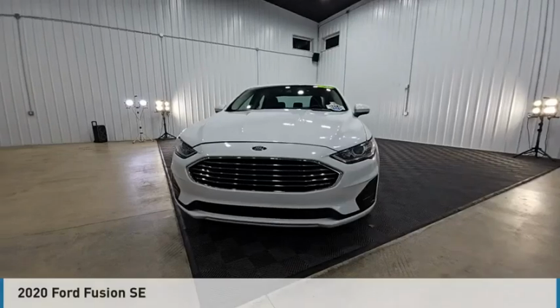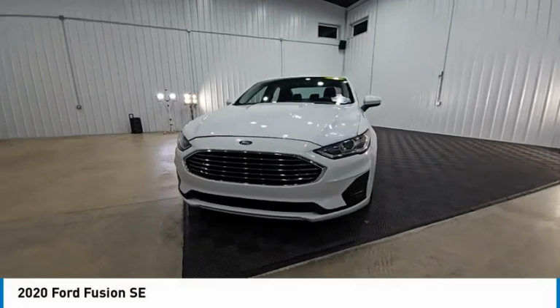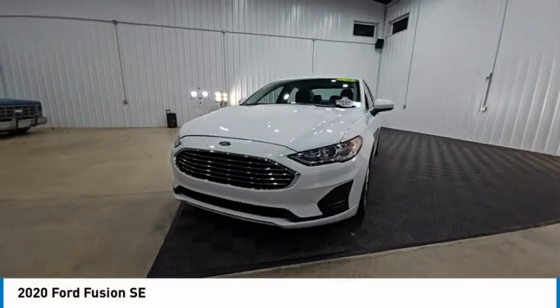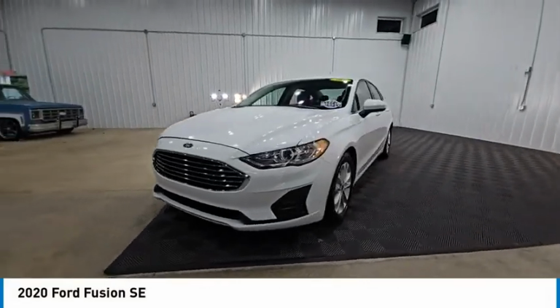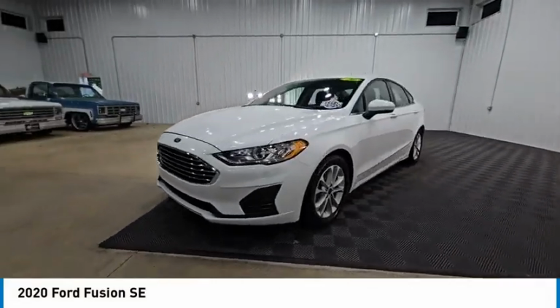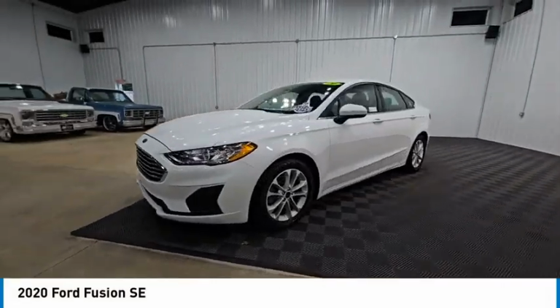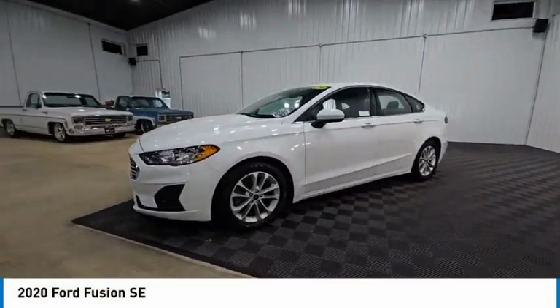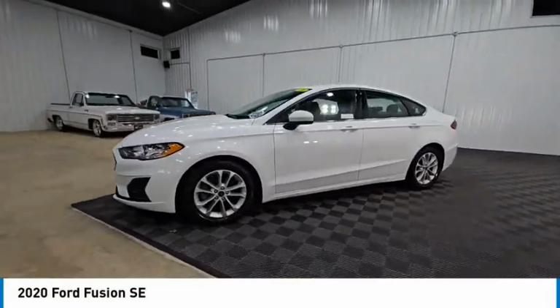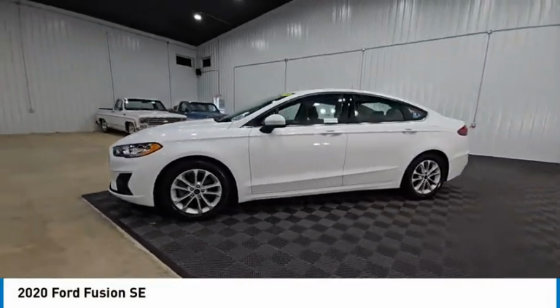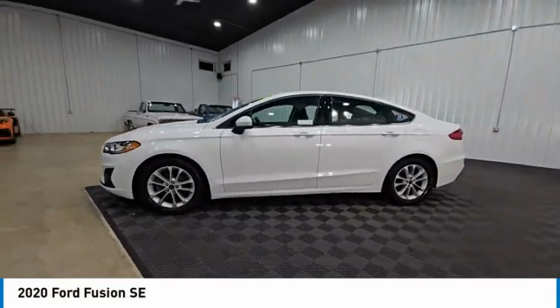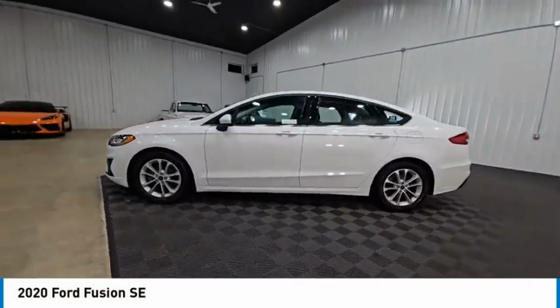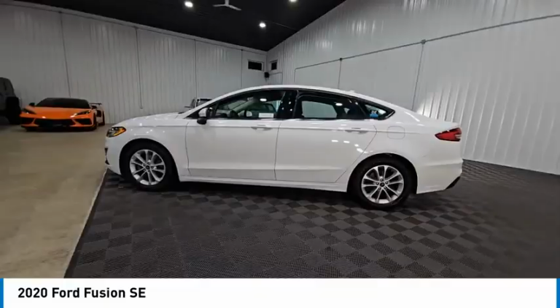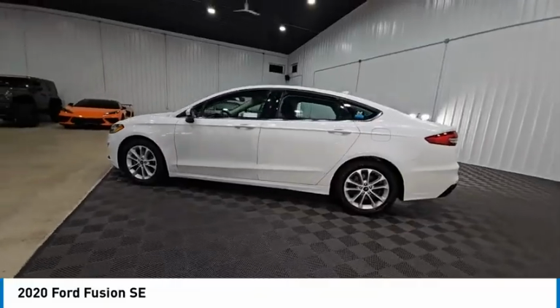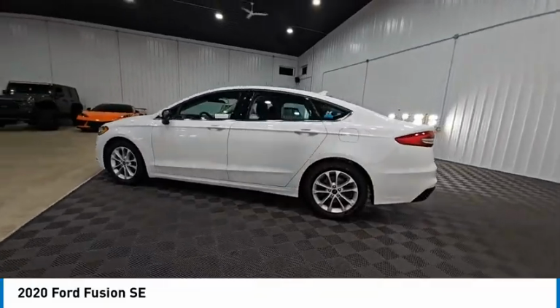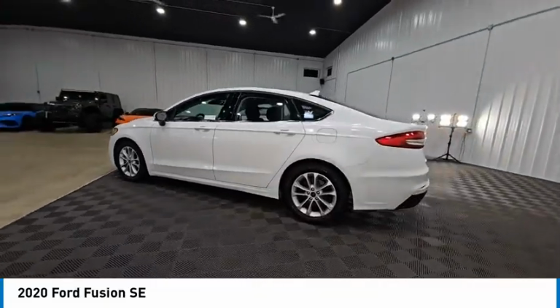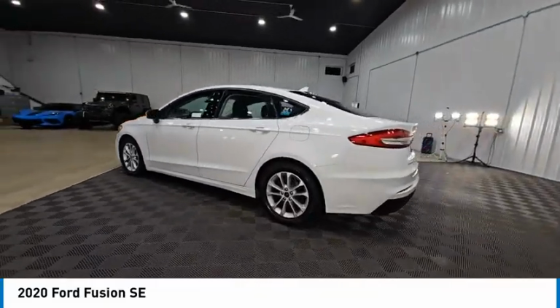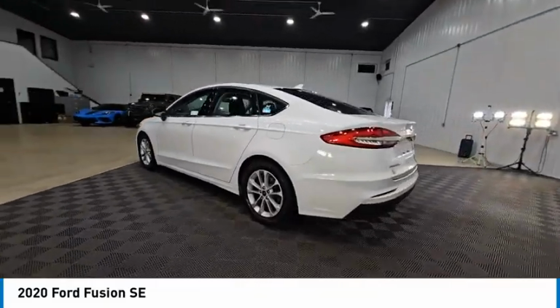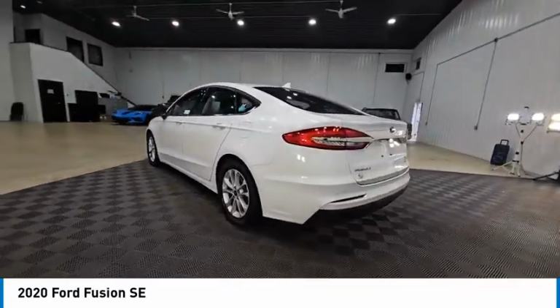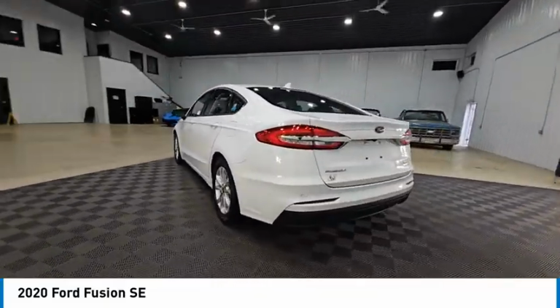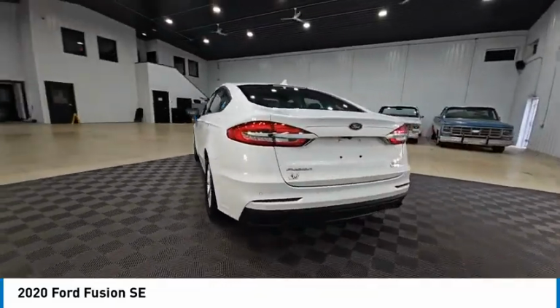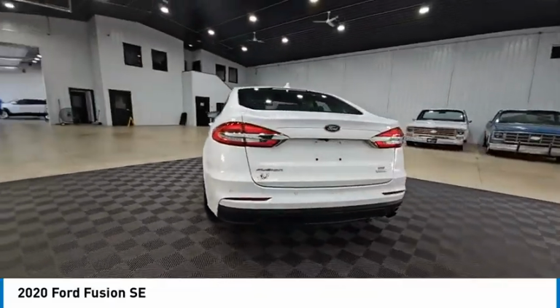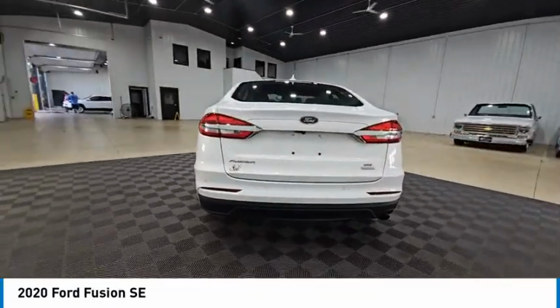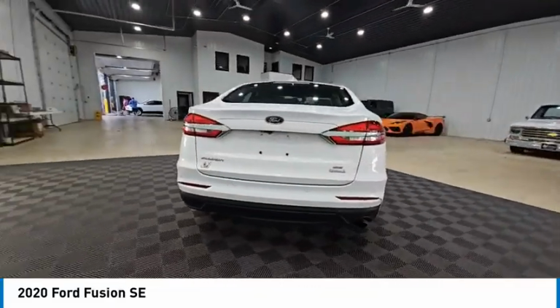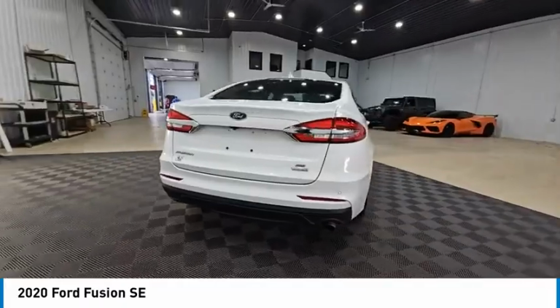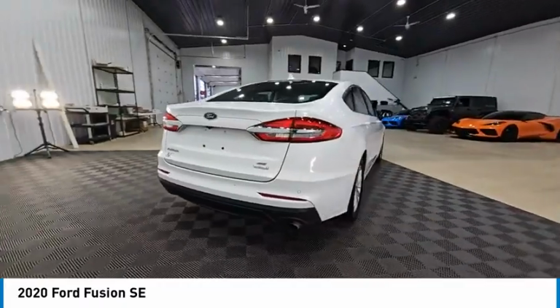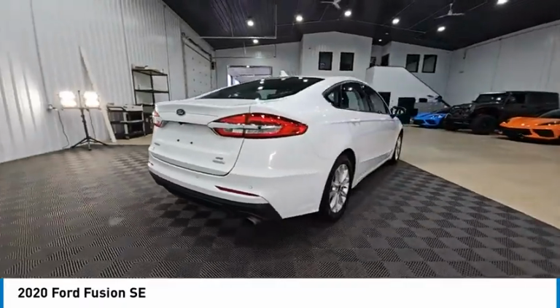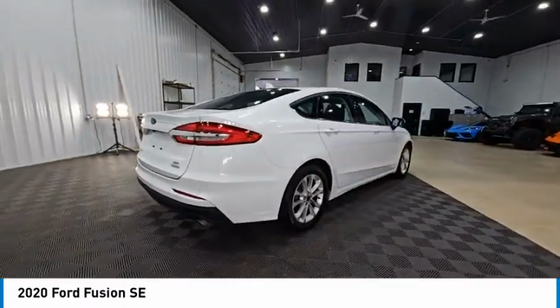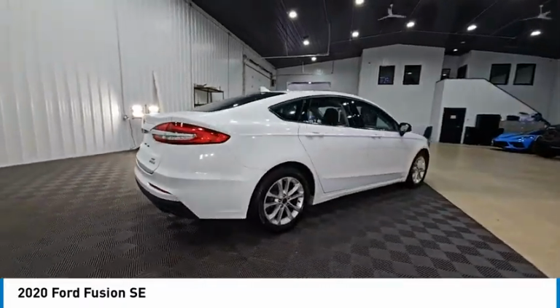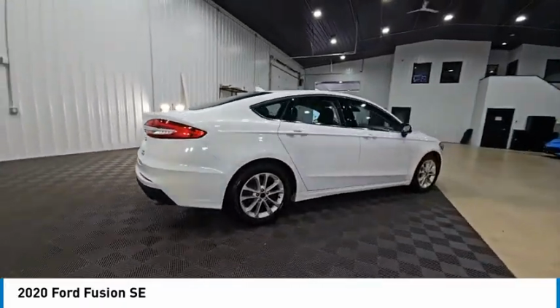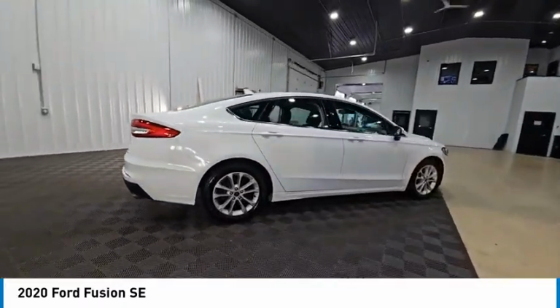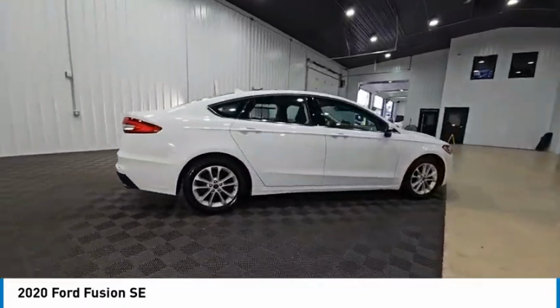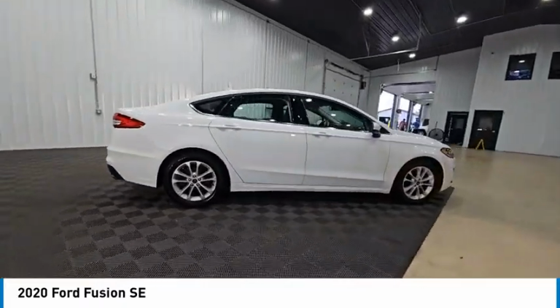Take a ride in the 2020 Fusion. You can have both impressive power and great economy in a Fusion, and it is priced below $15,000. This vehicle has less than 130,000 miles.